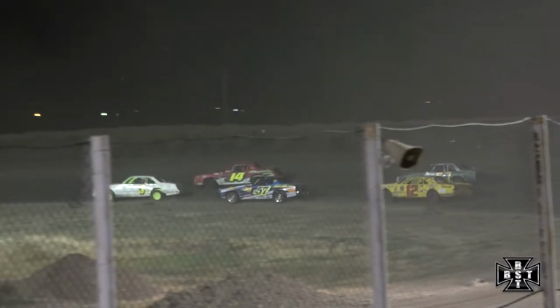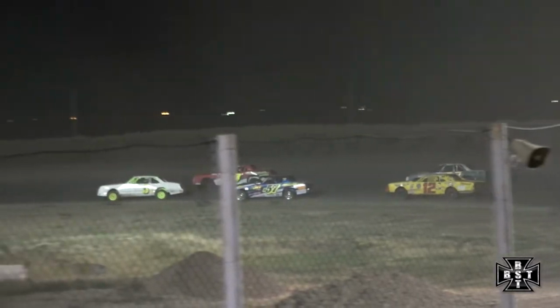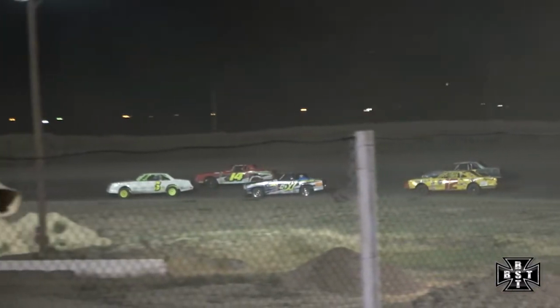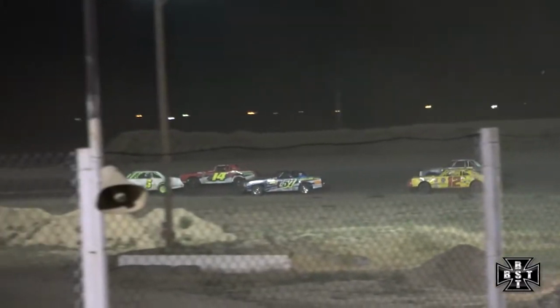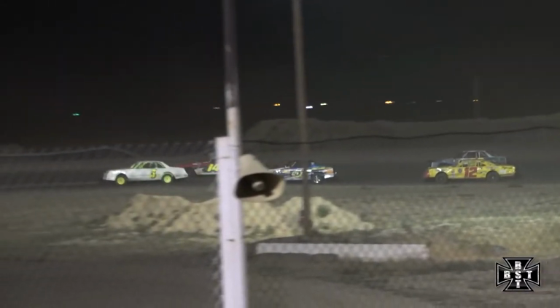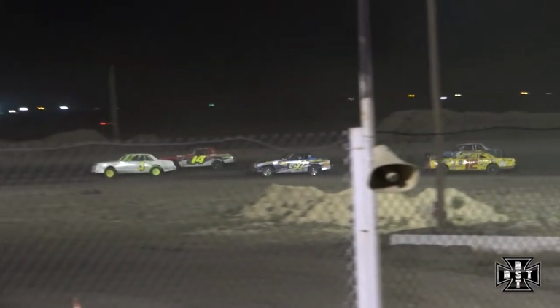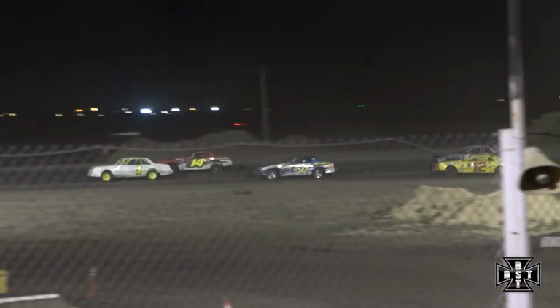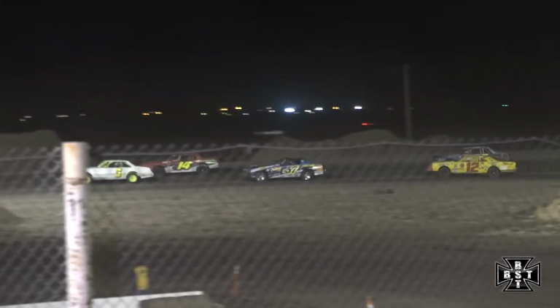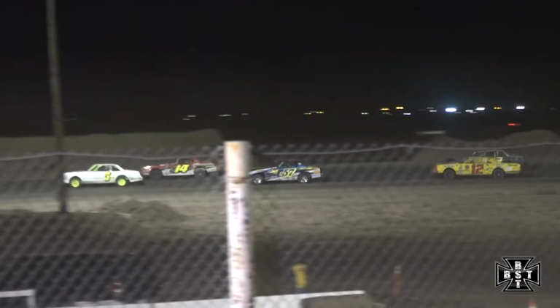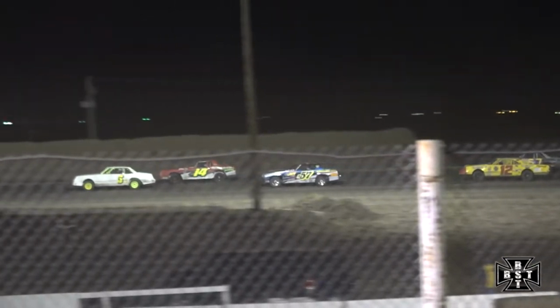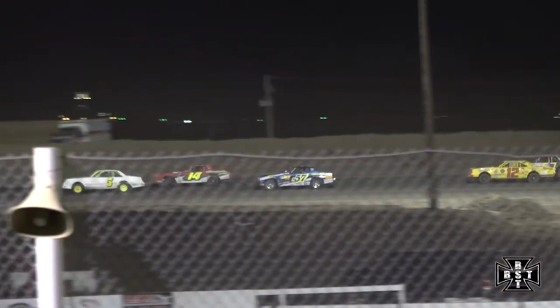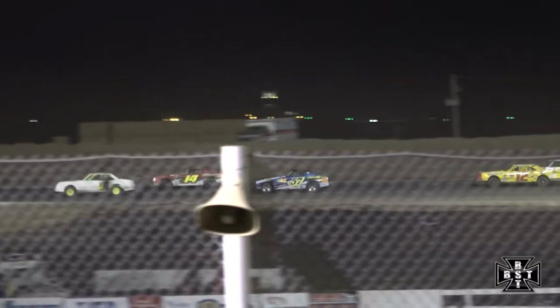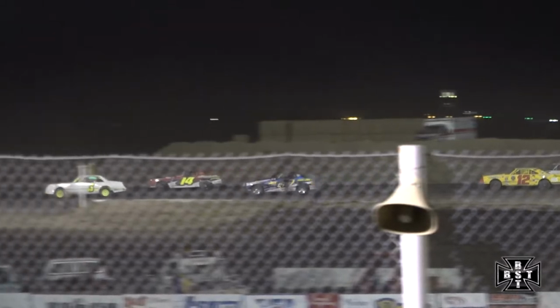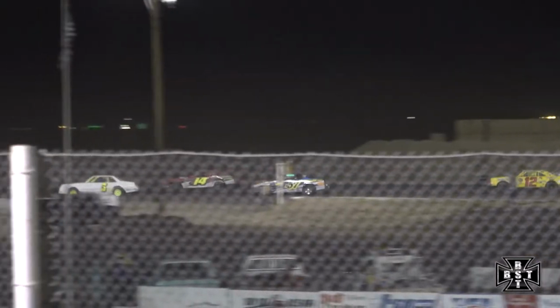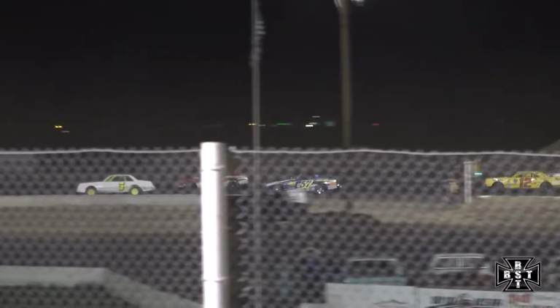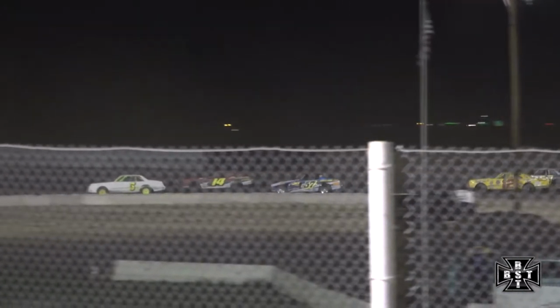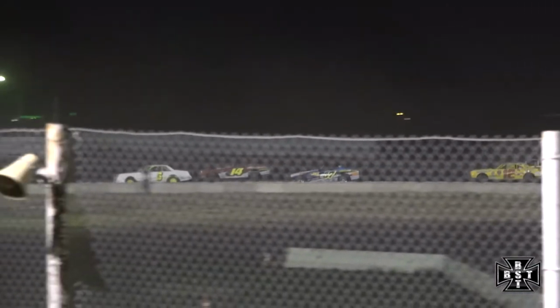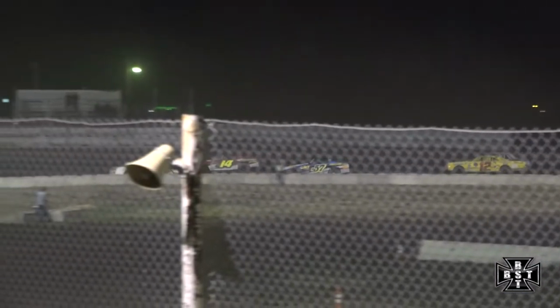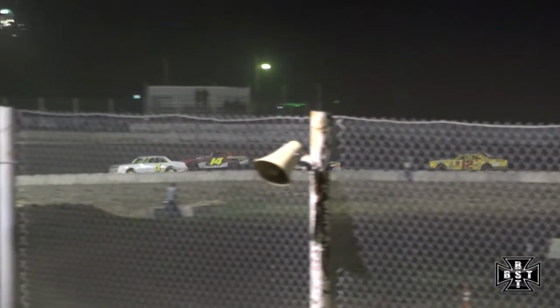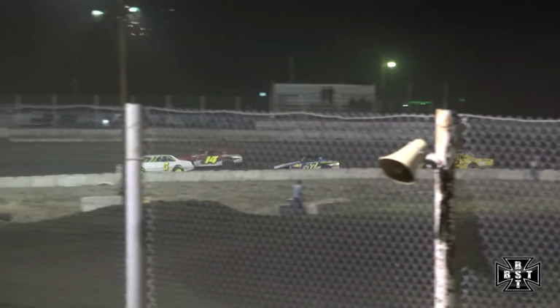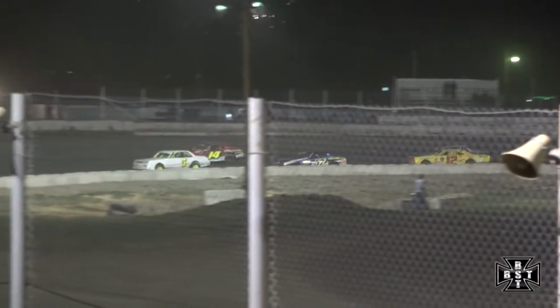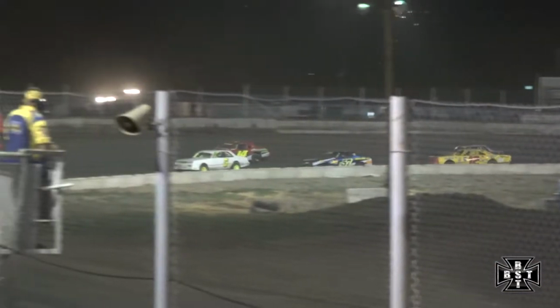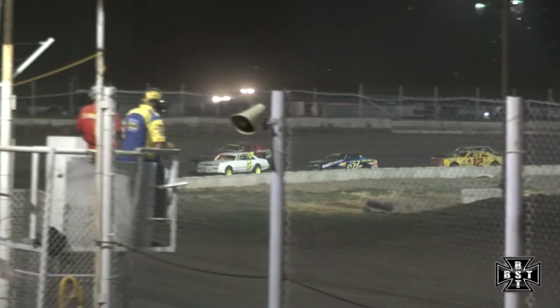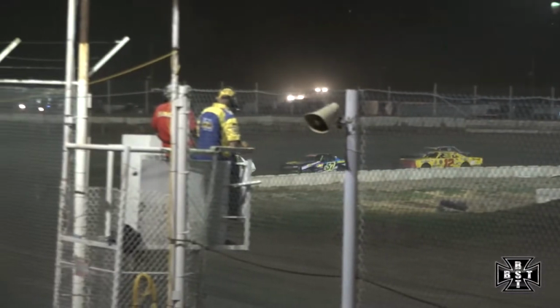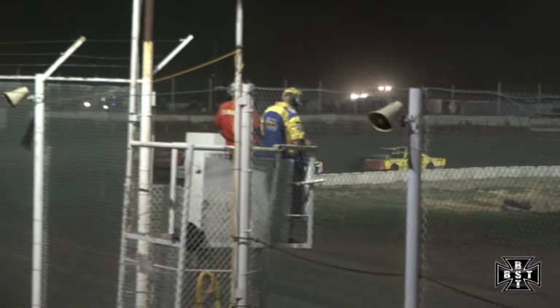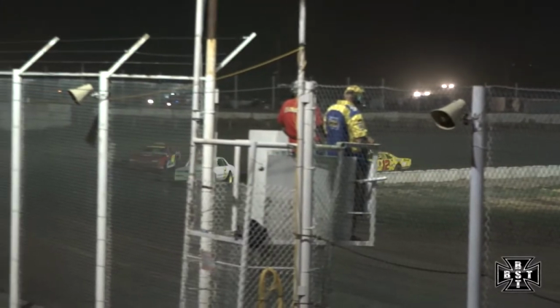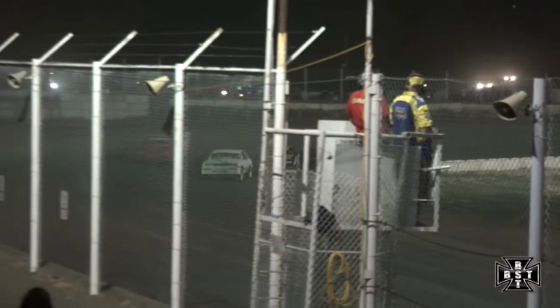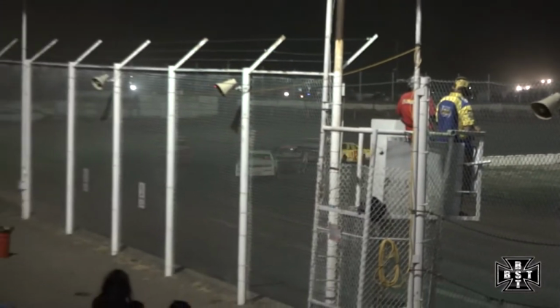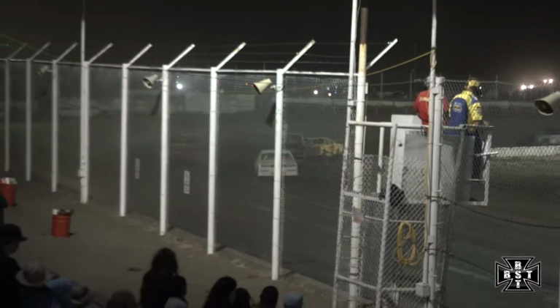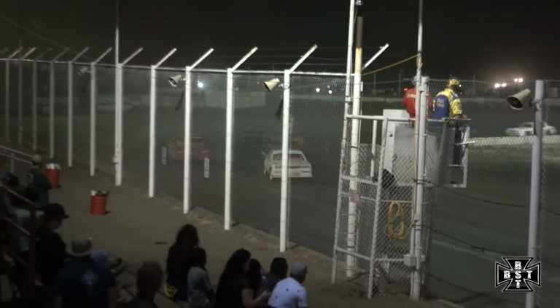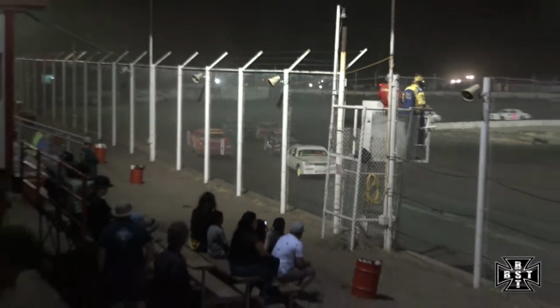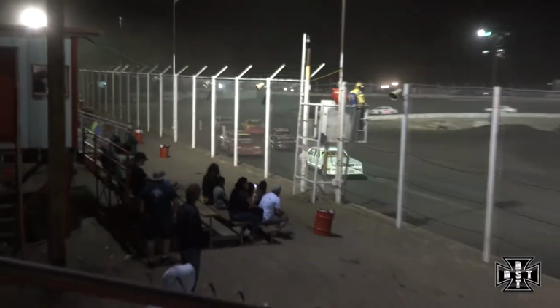Willocks now underneath the 14 as he fights back on the outside — don't count him out just yet. Got the 14 car rolling. Carrasco back to the point as they continue to run laps here around I-76 Speedway.